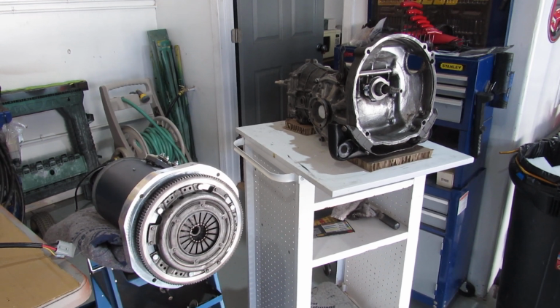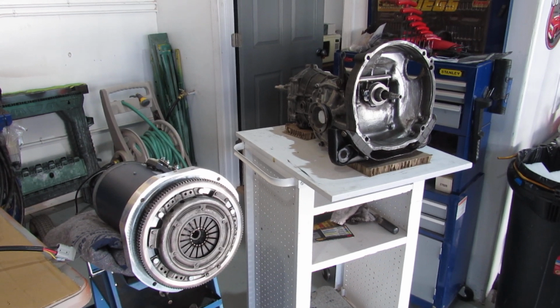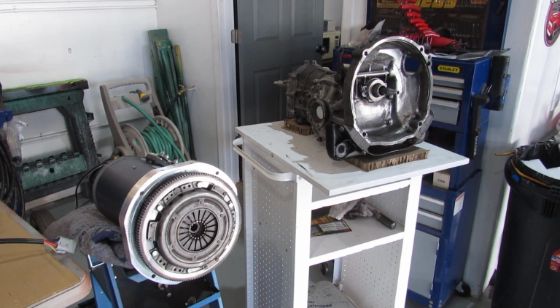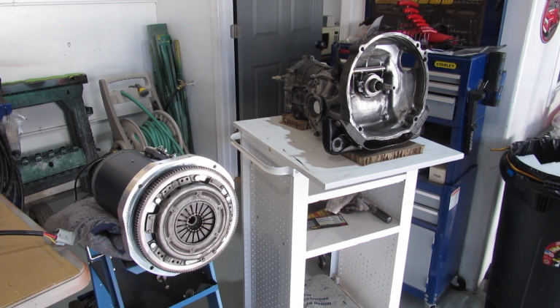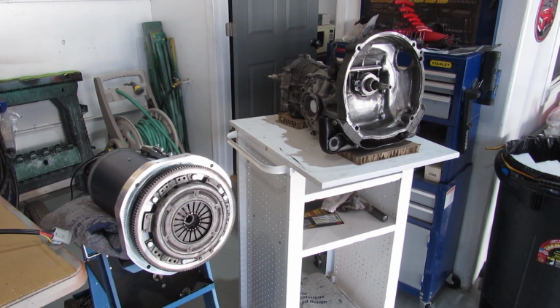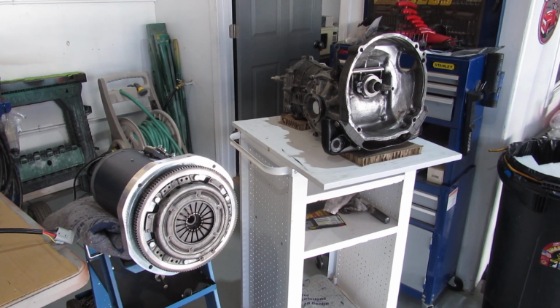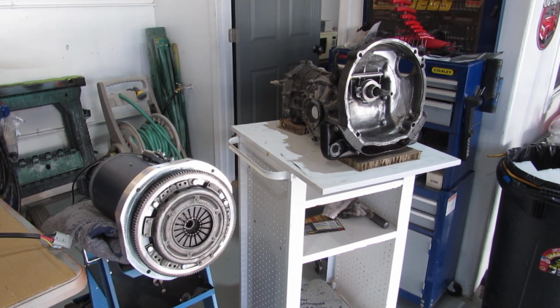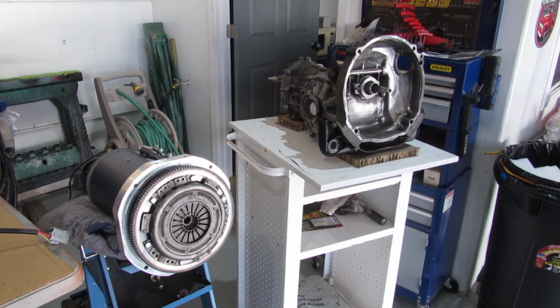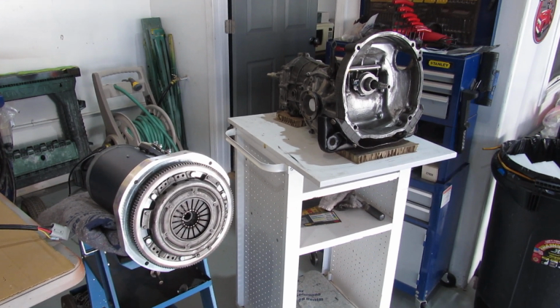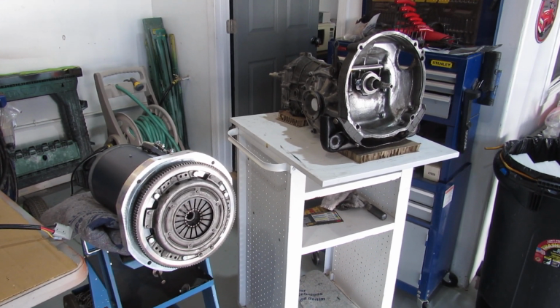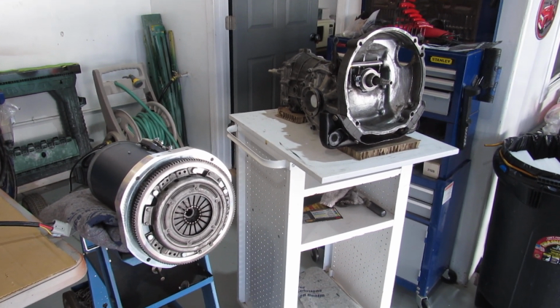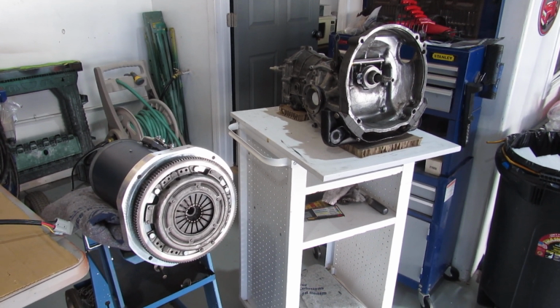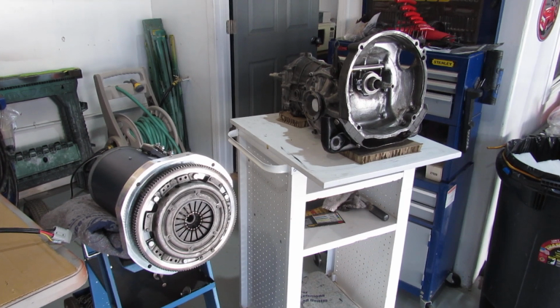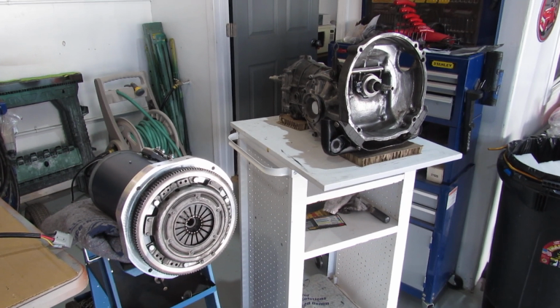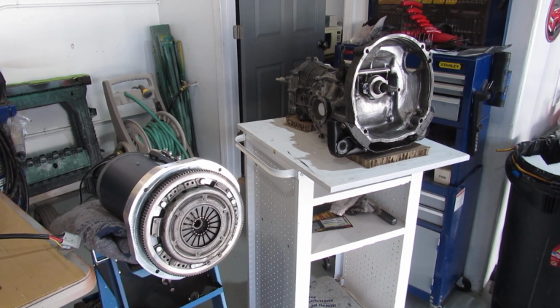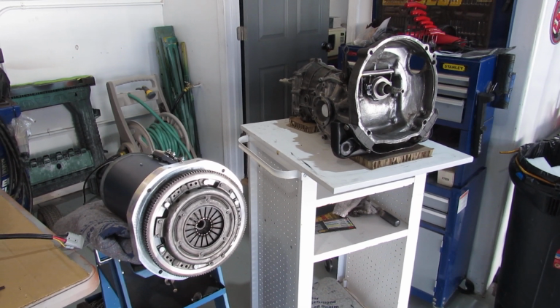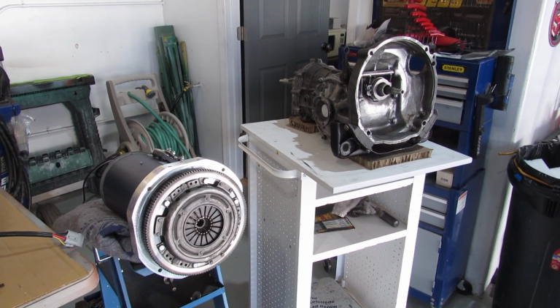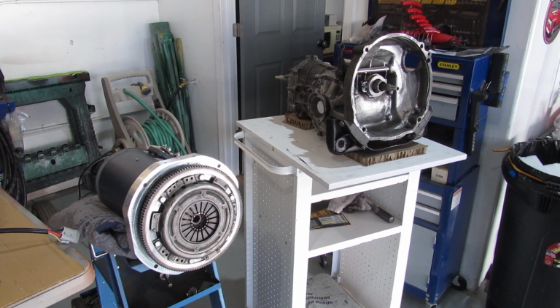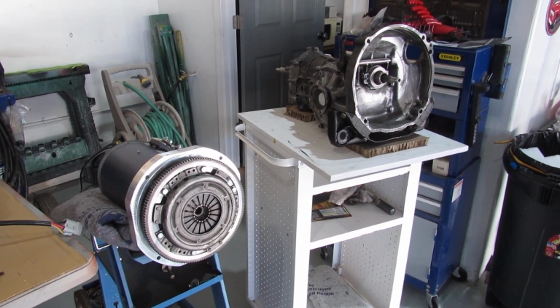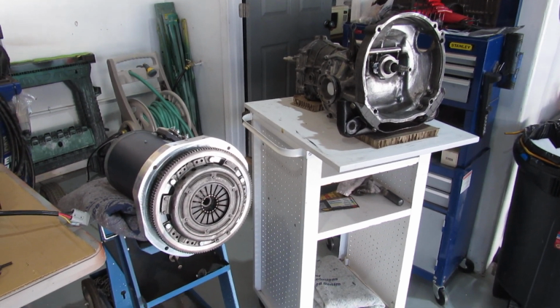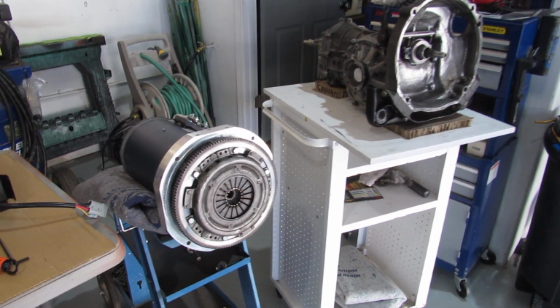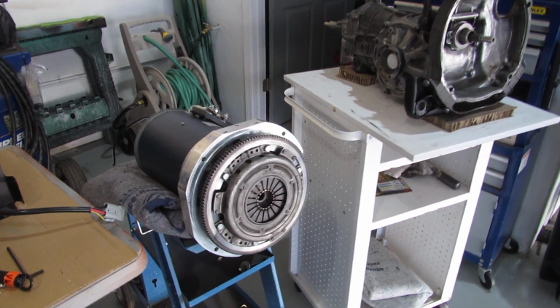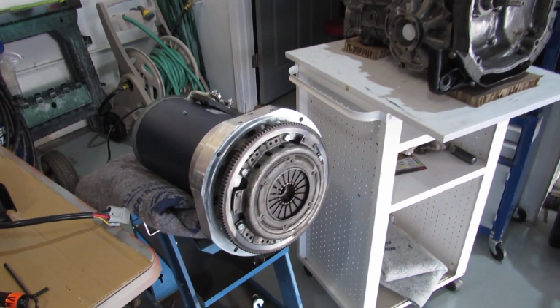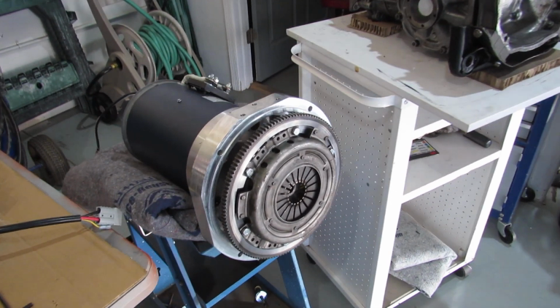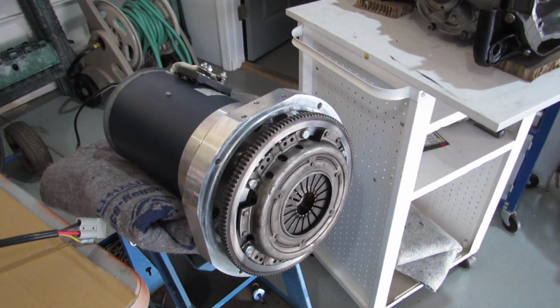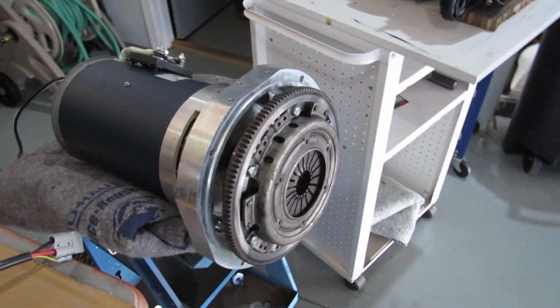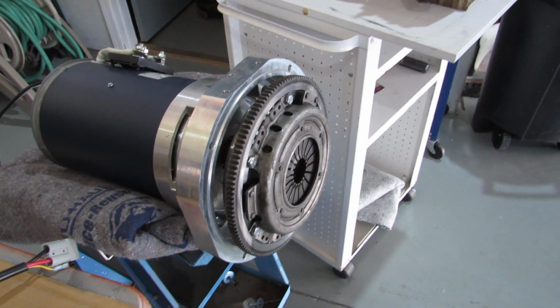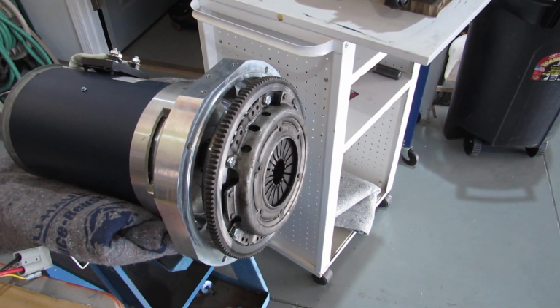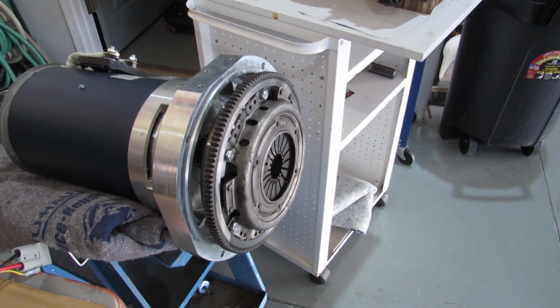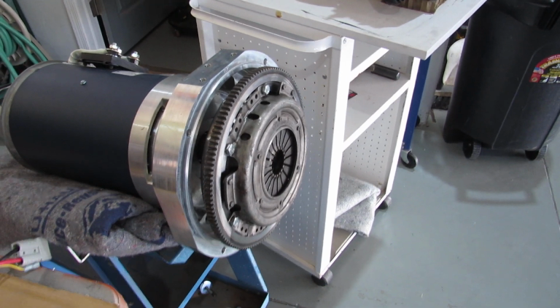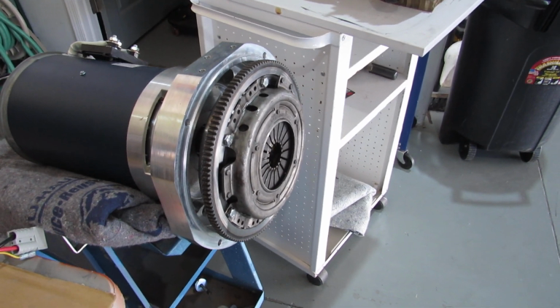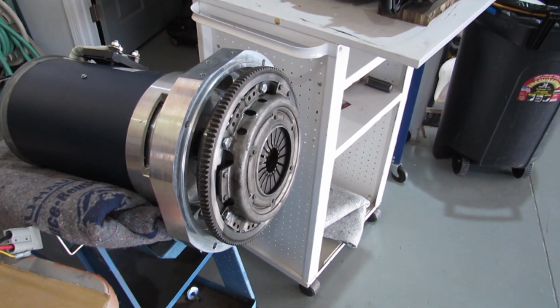Here's another quick update on our electric vehicle conversion on the 71 SuperBeetle. As you can see here on the electric motor, I've got all the clutch assembly all put together.